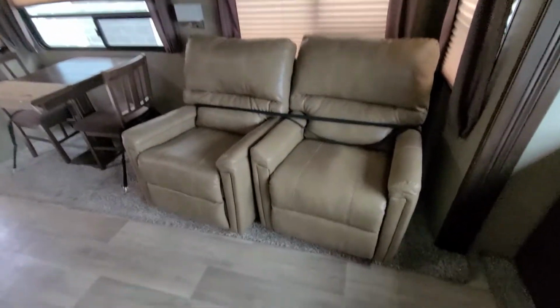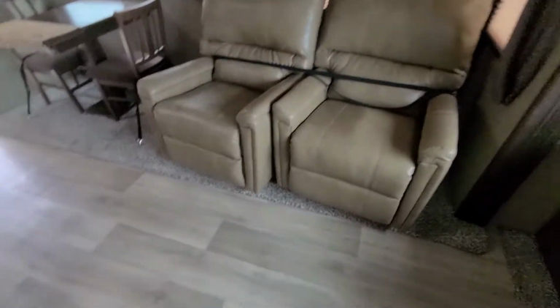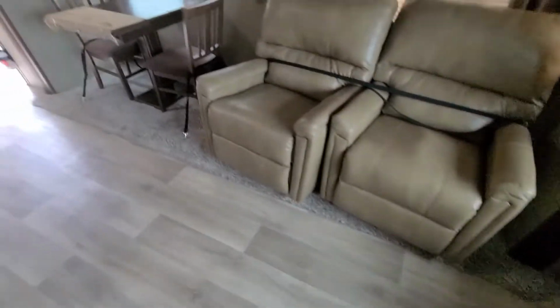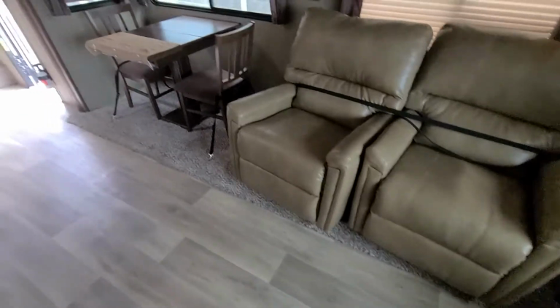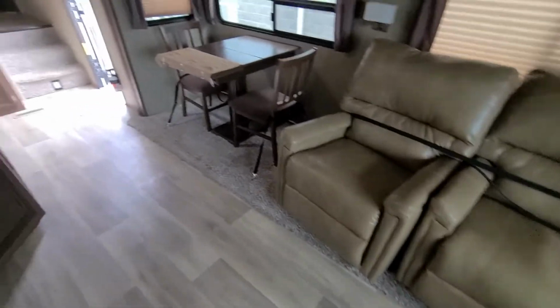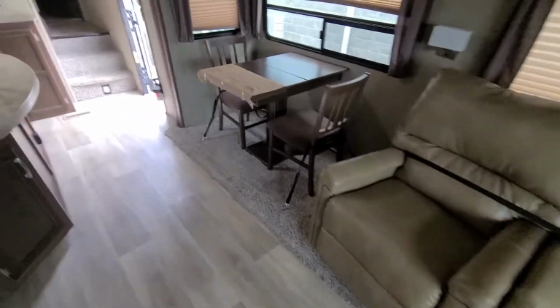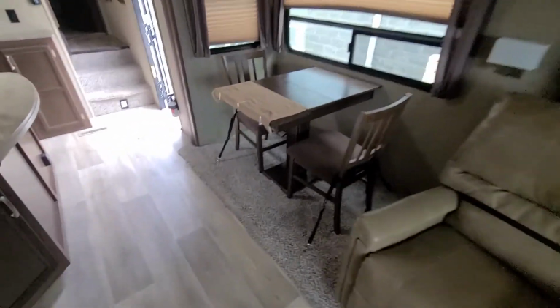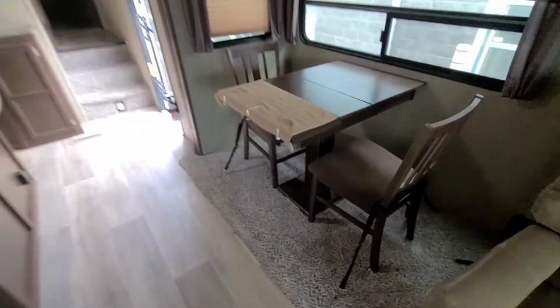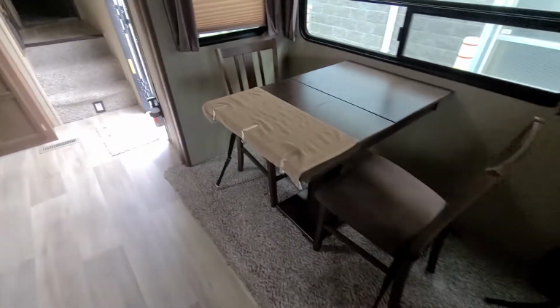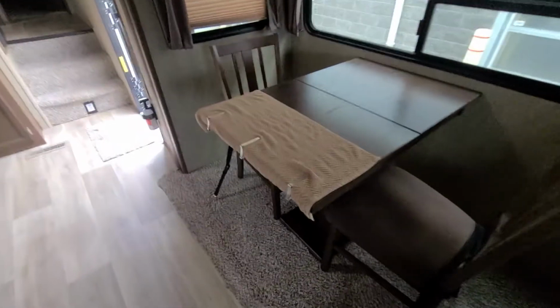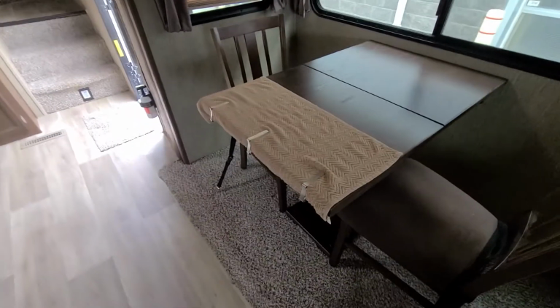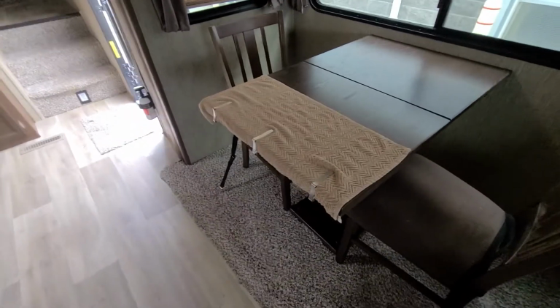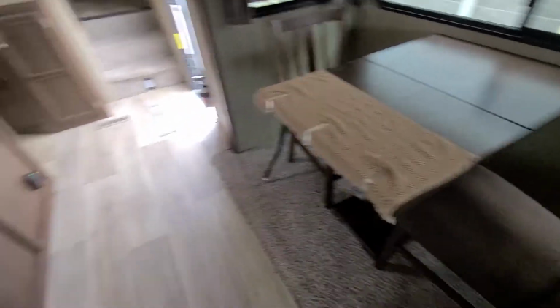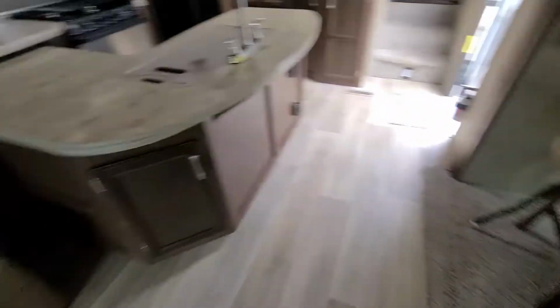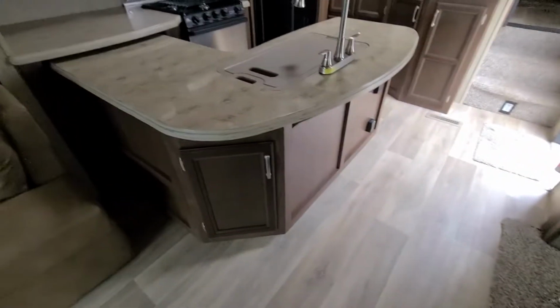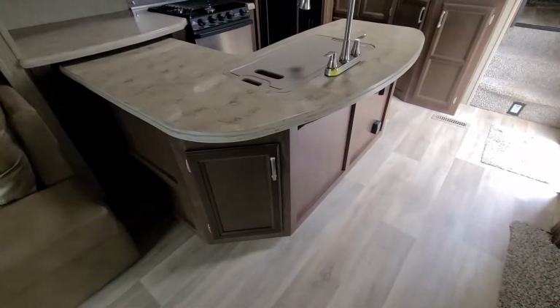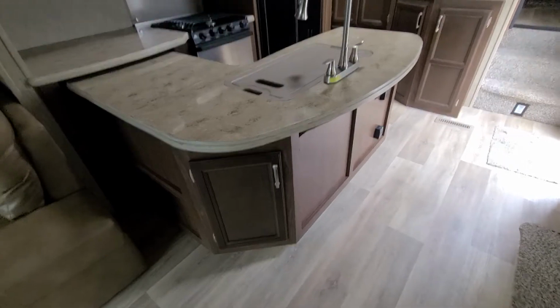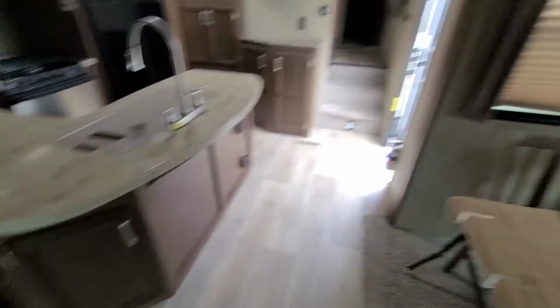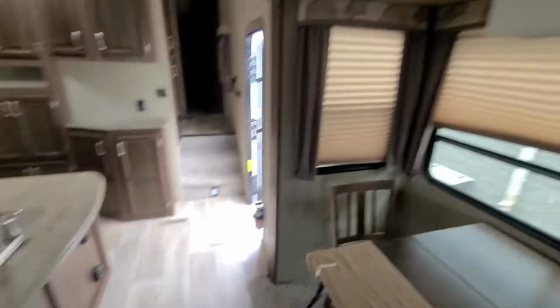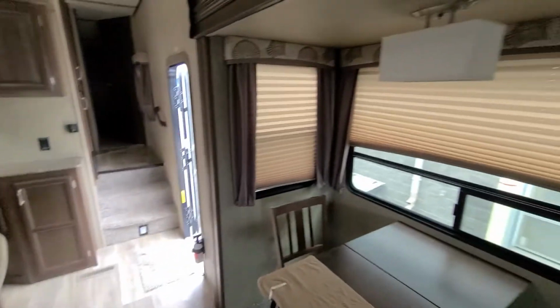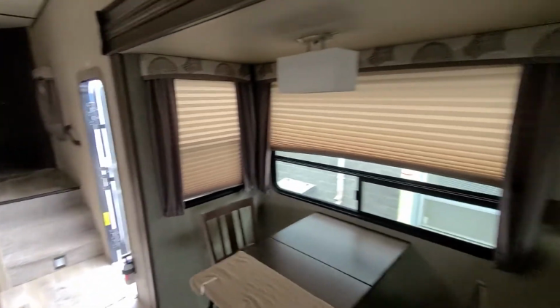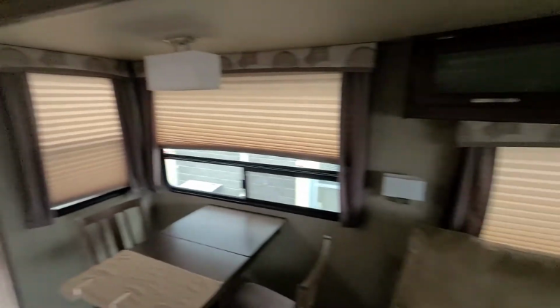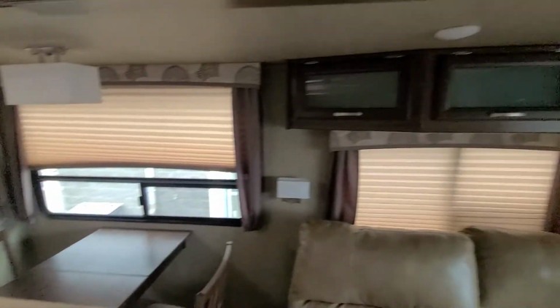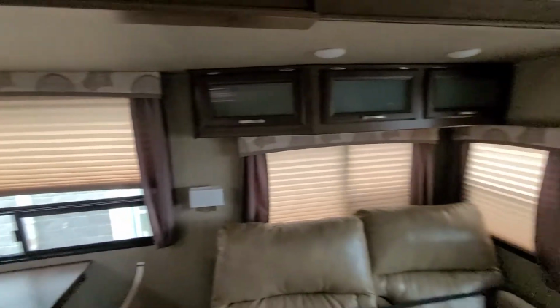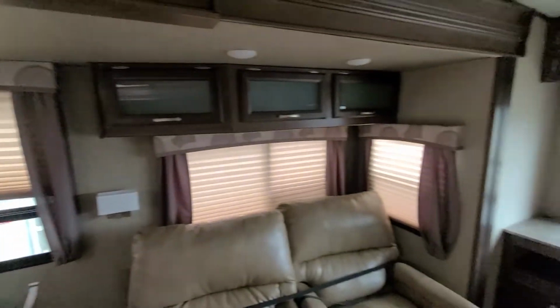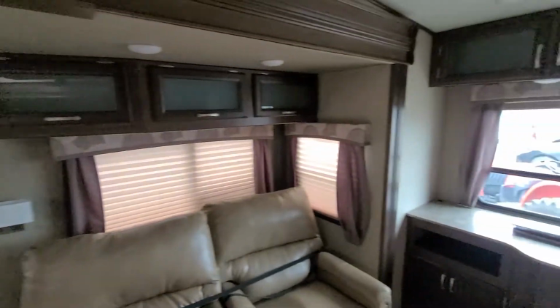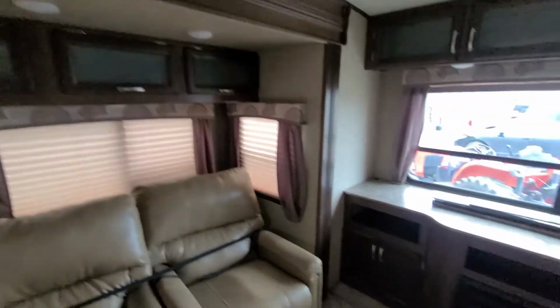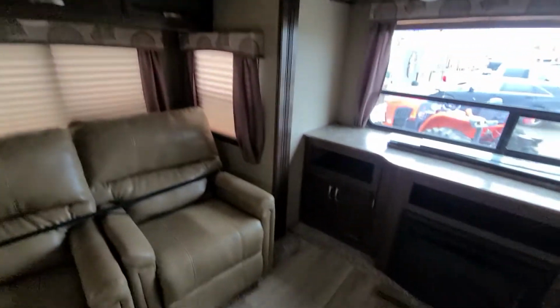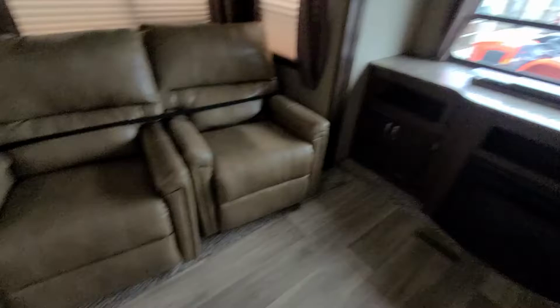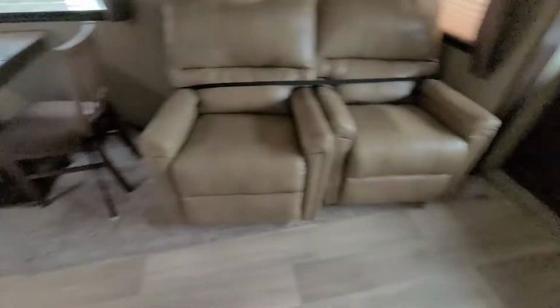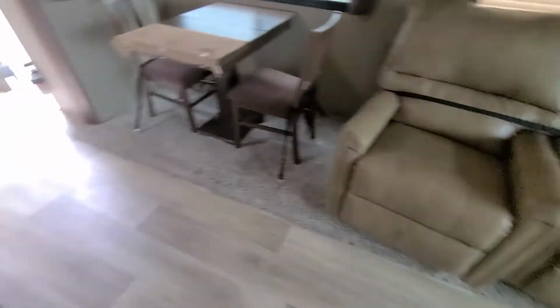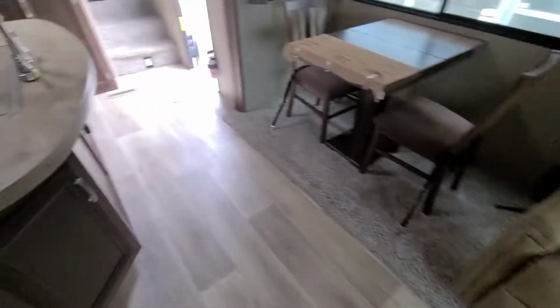Recliners. Look — OCD man — he put this padding on there in case it touches when the slide's in. Mint, minty, minty fresh.